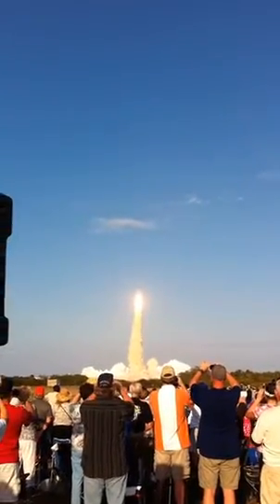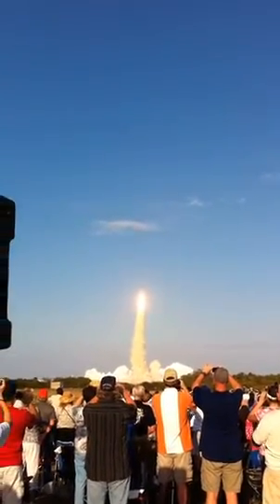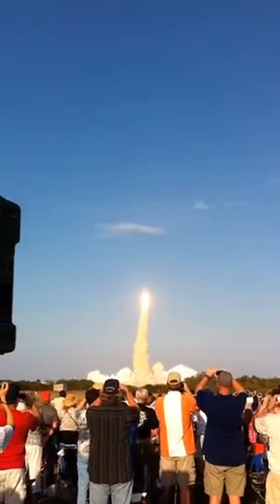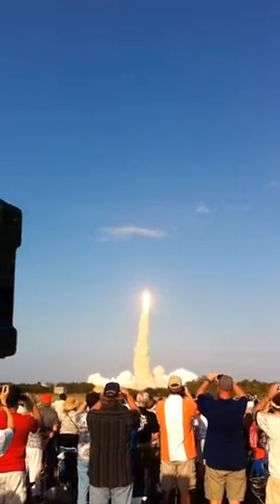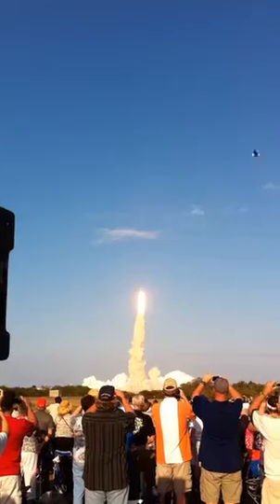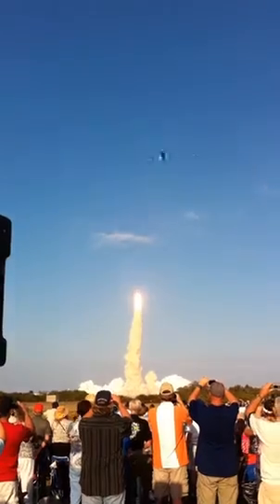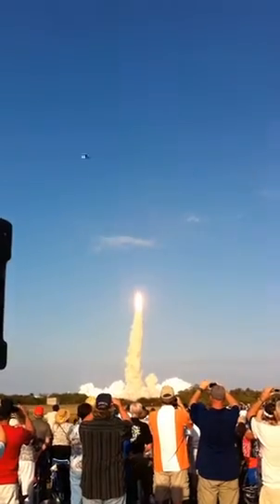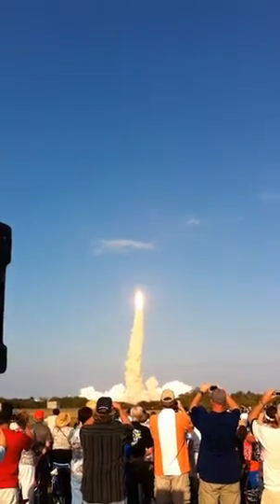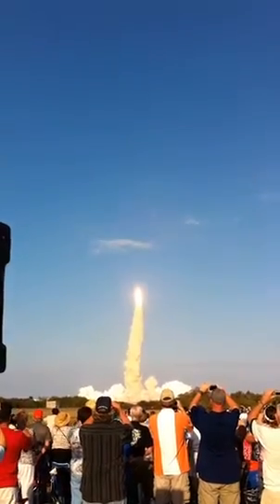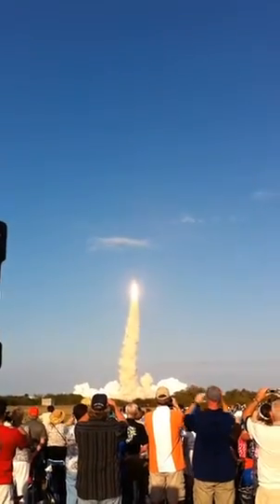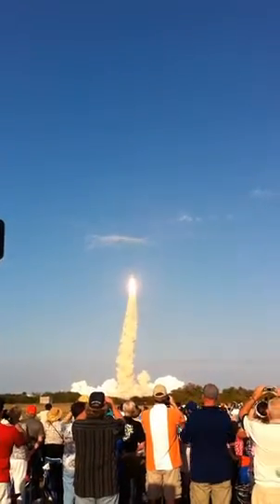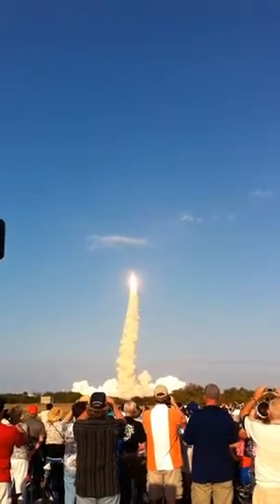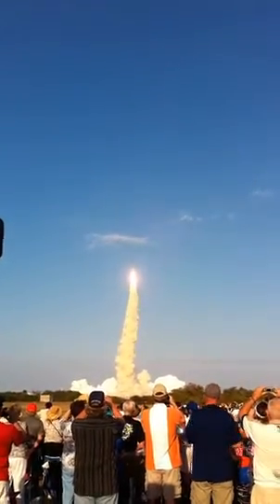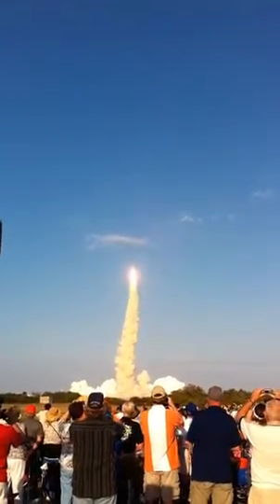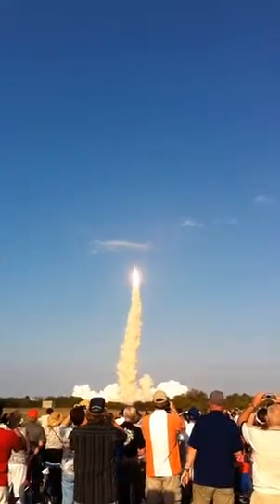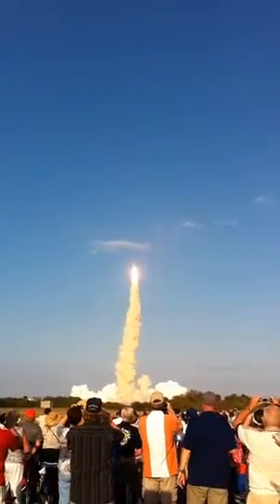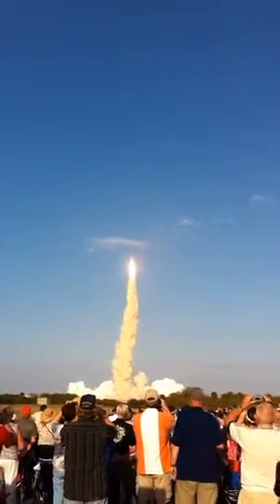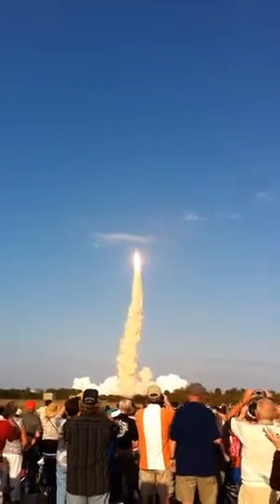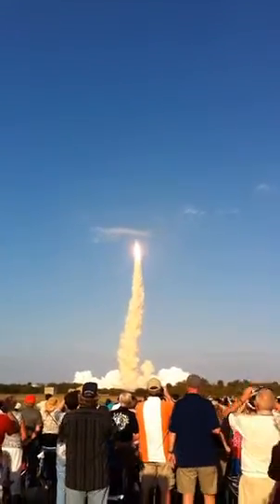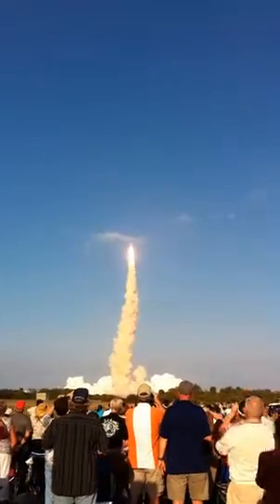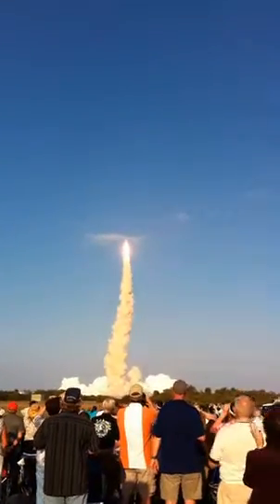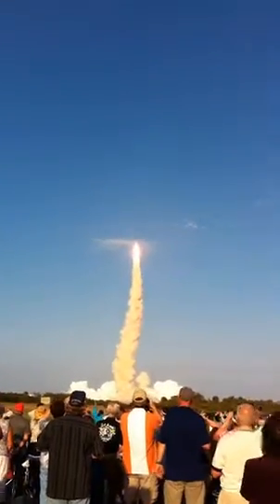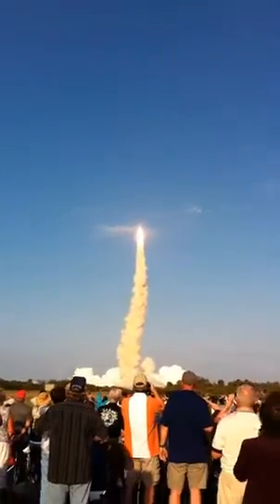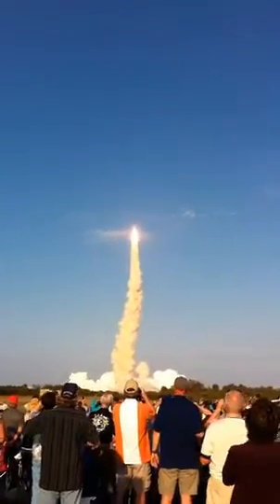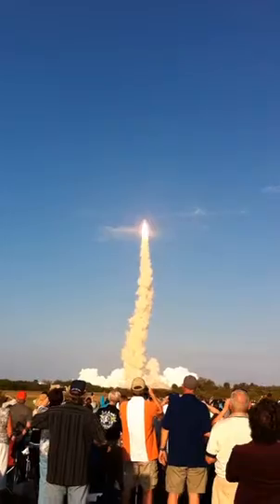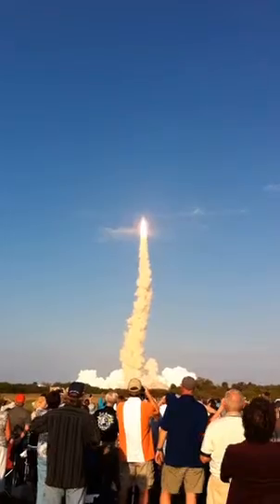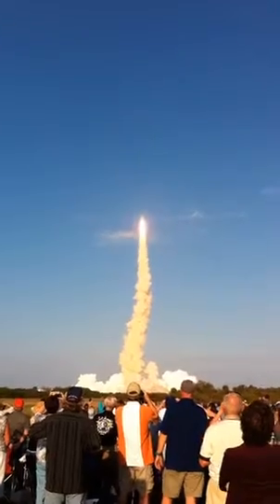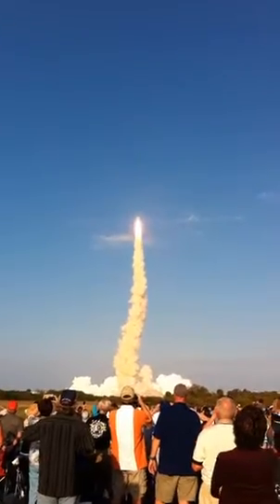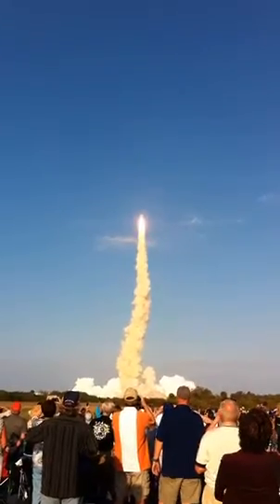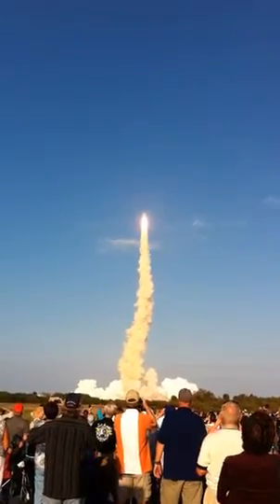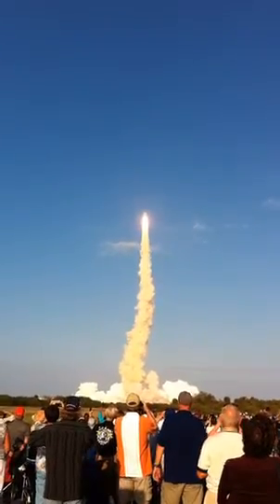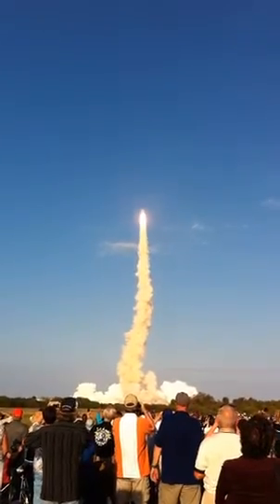This is Mission Control Houston. The space shuttle is now rolling over onto its back for the eight and a half minute ride into orbit. Discovery now making one last reach for the stars.